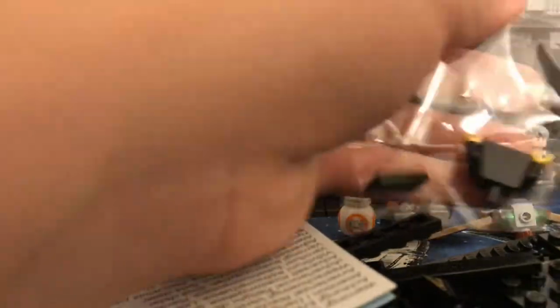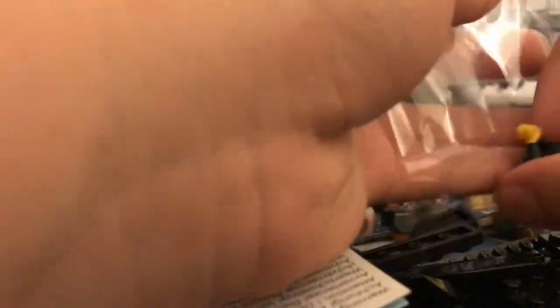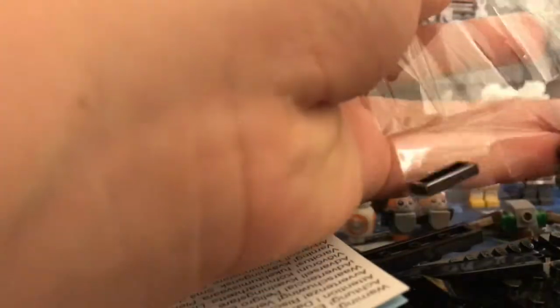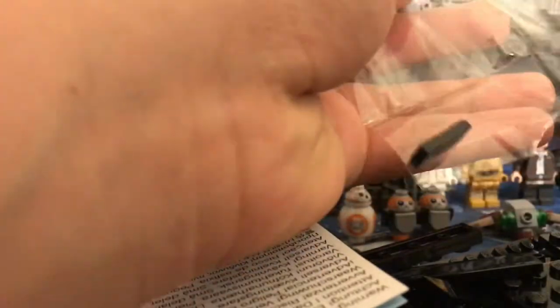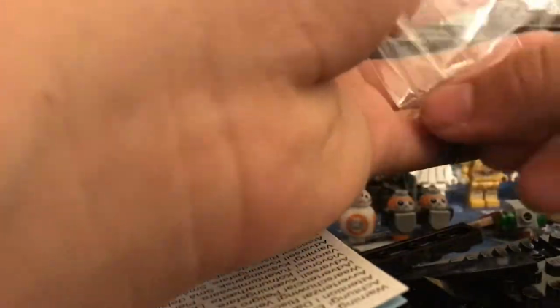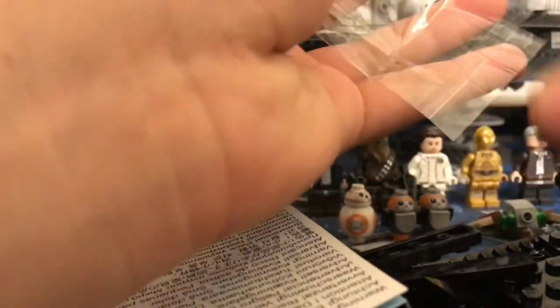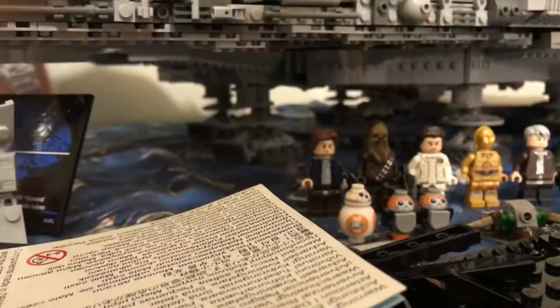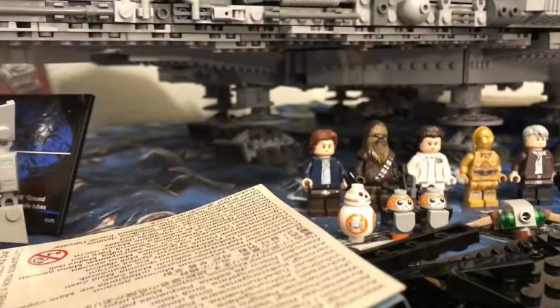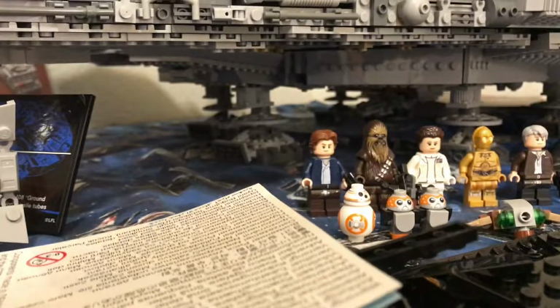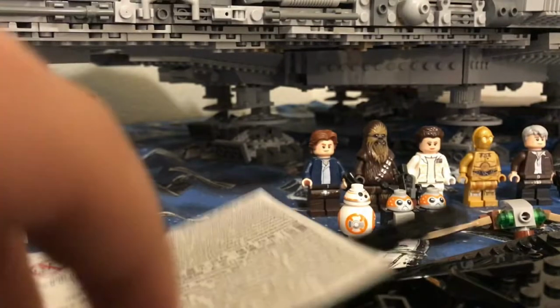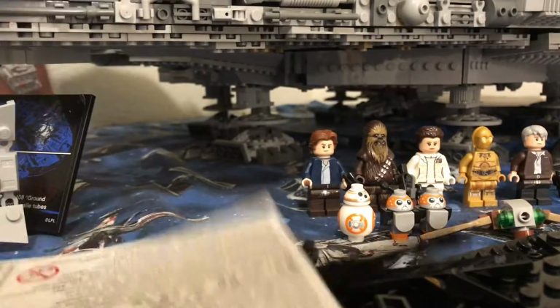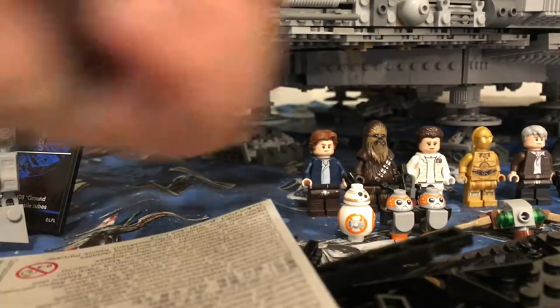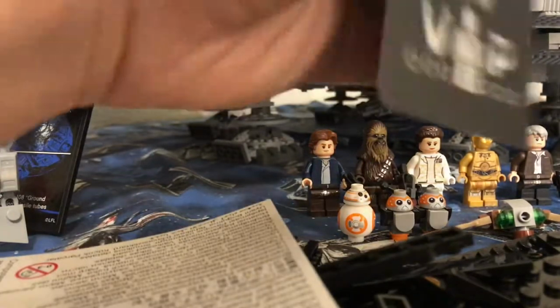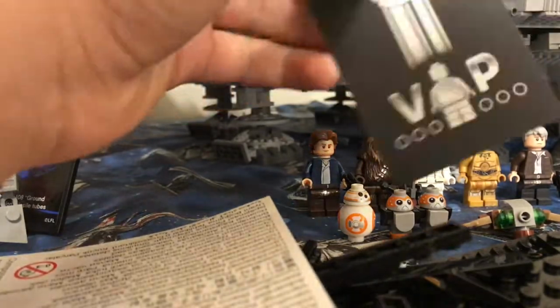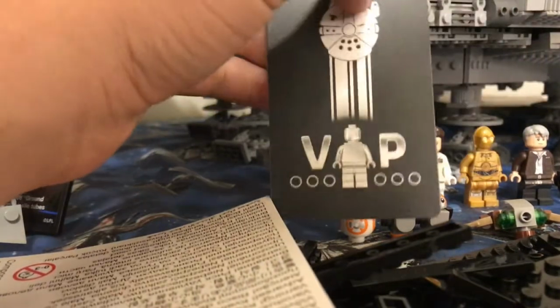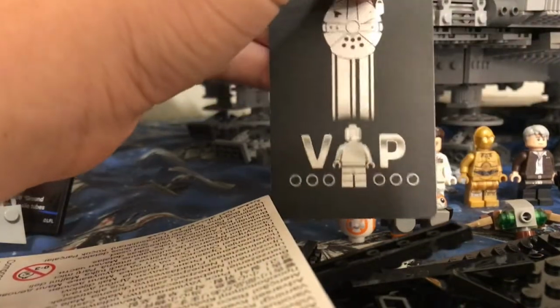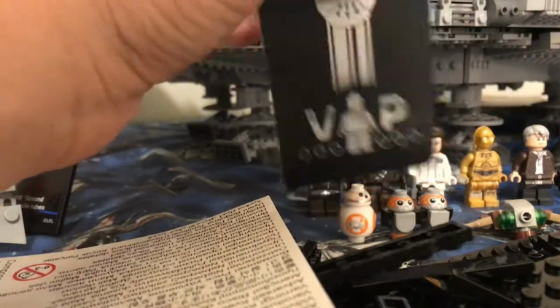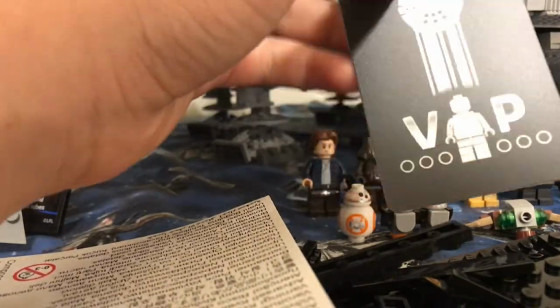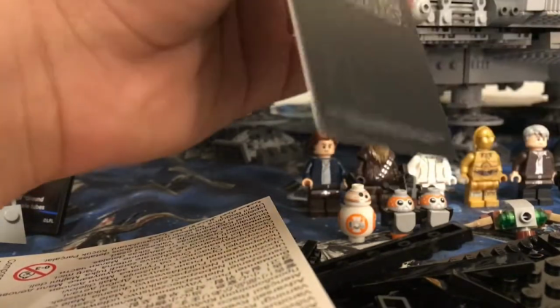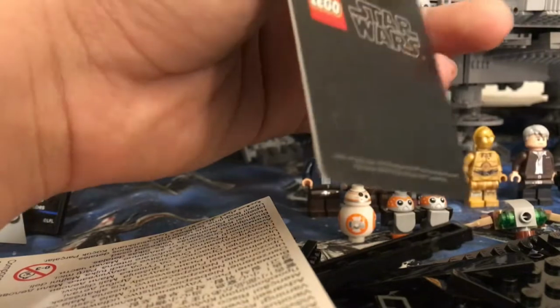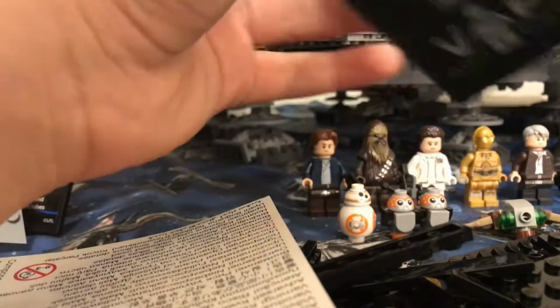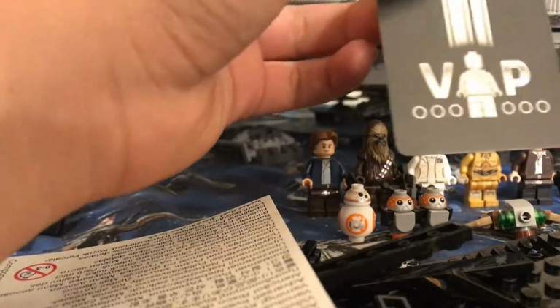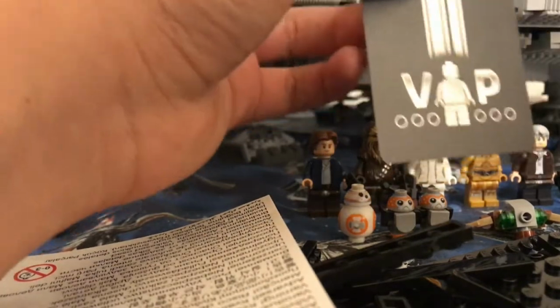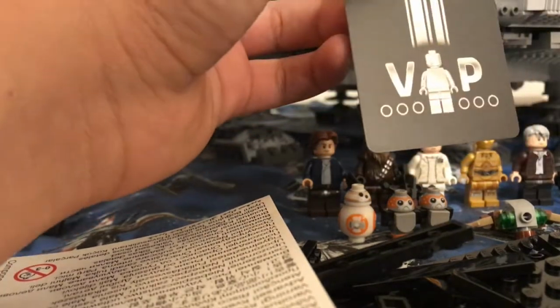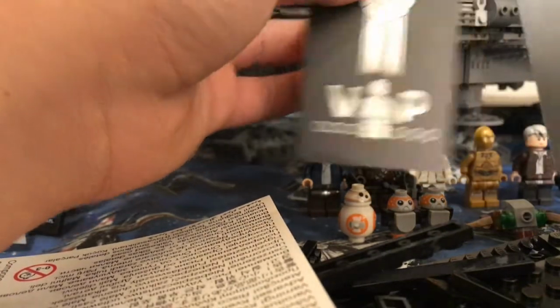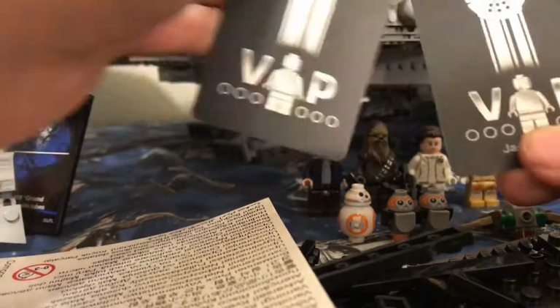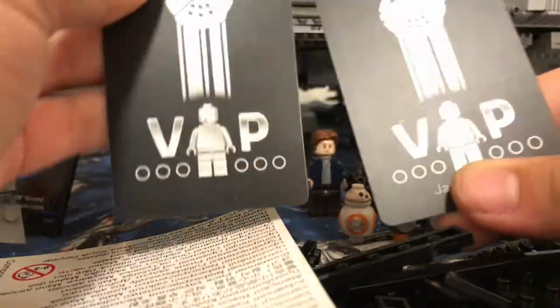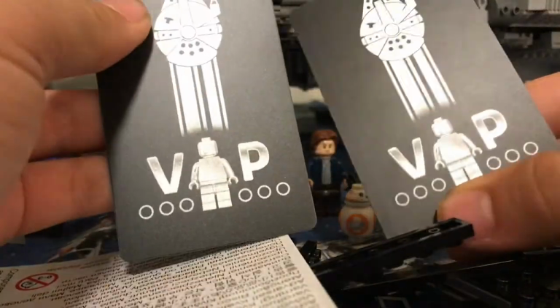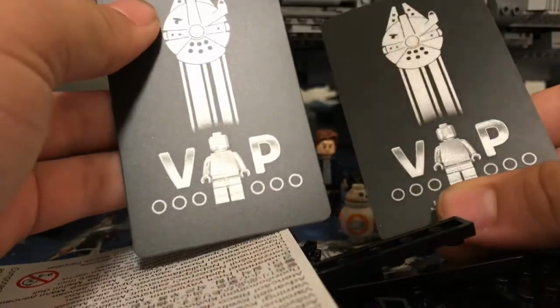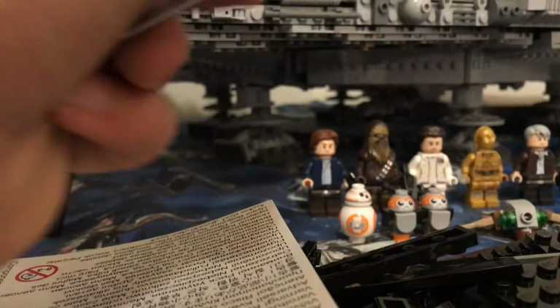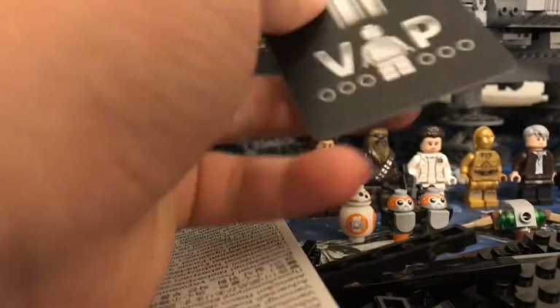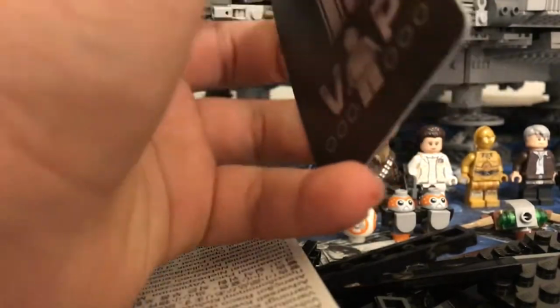They included — let me just get this off of there really quick — they included a VIP card for you. So you get a separate VIP card along with yours. That is really interesting.